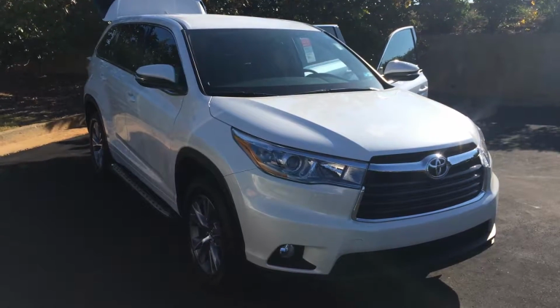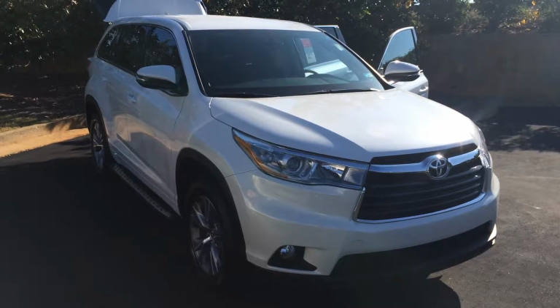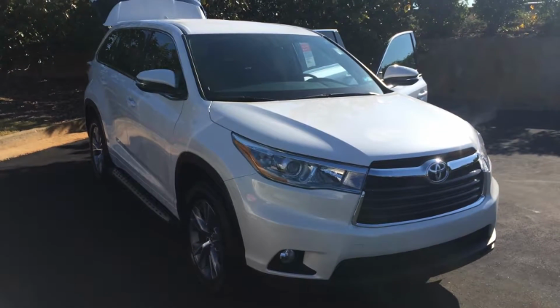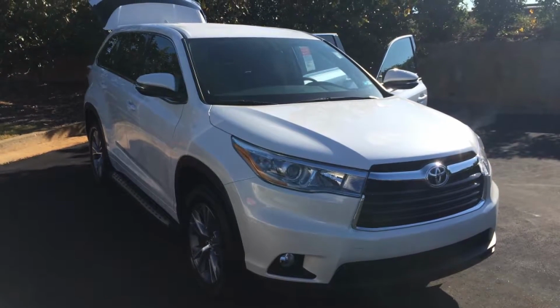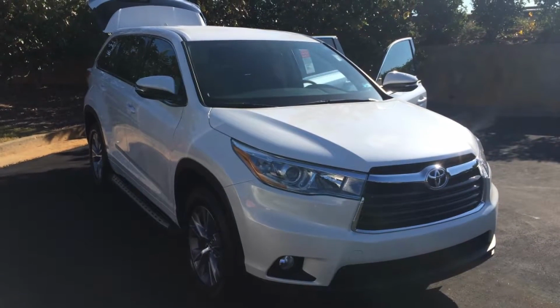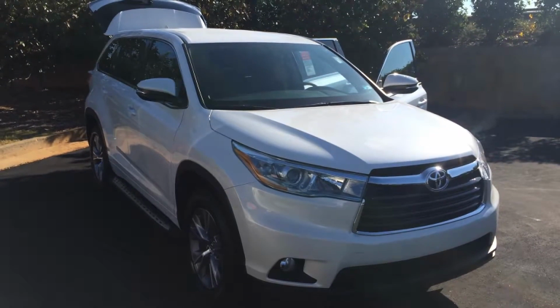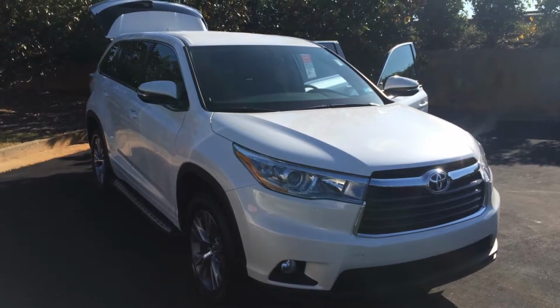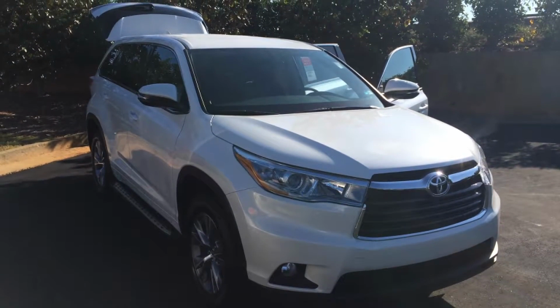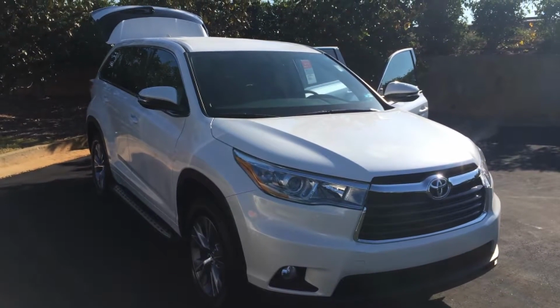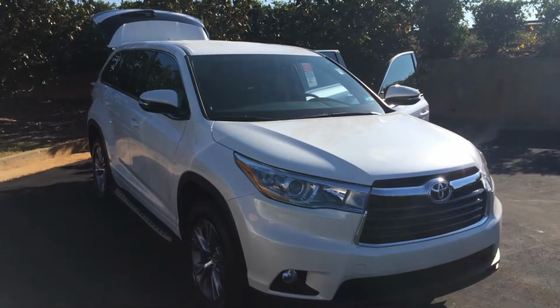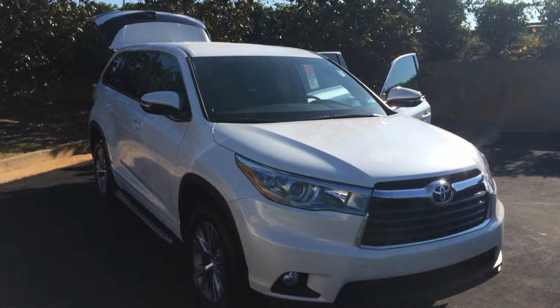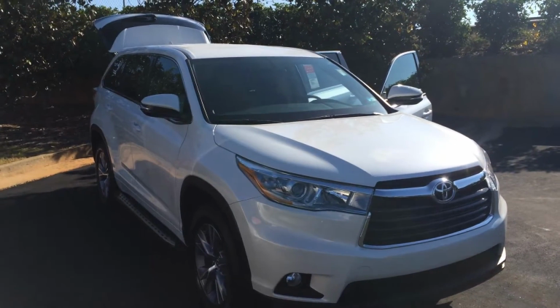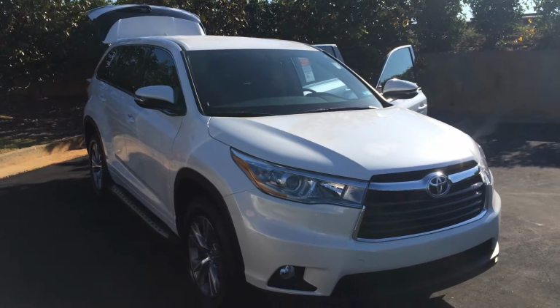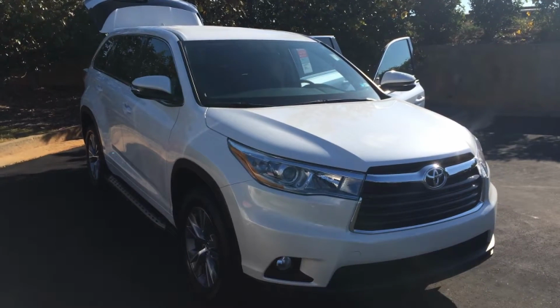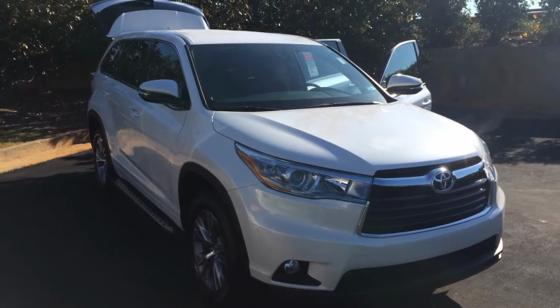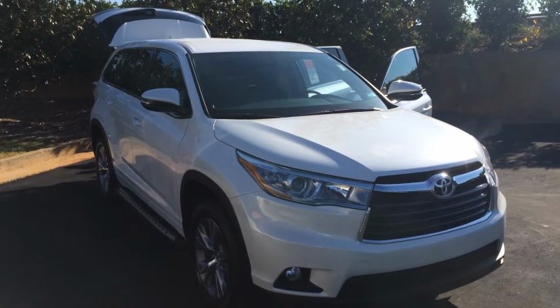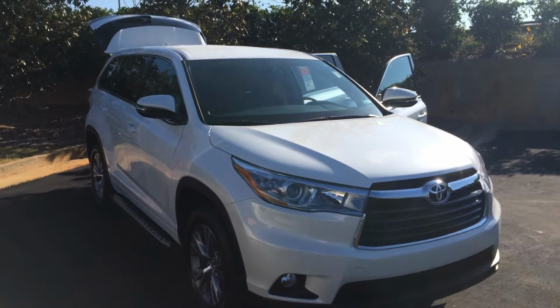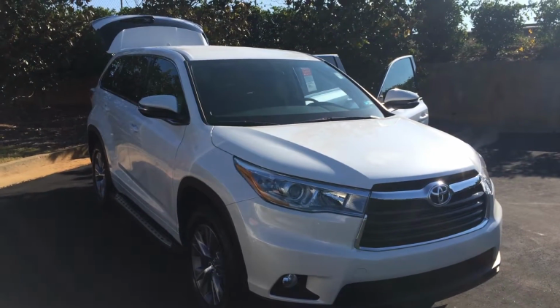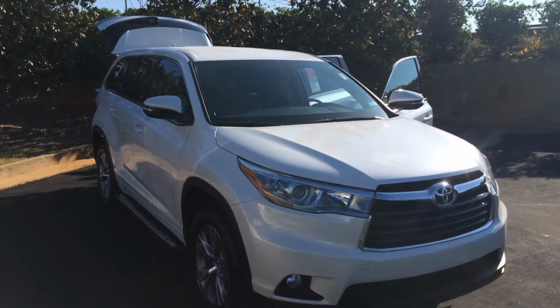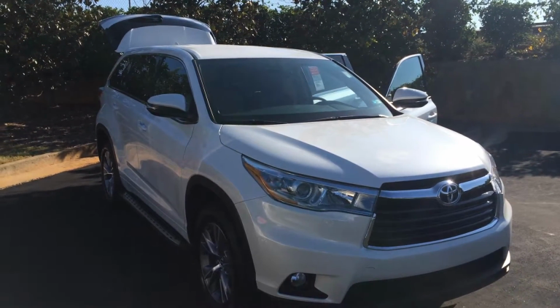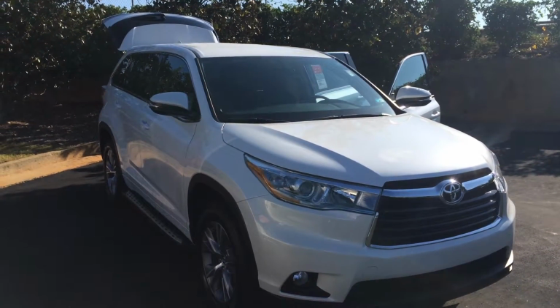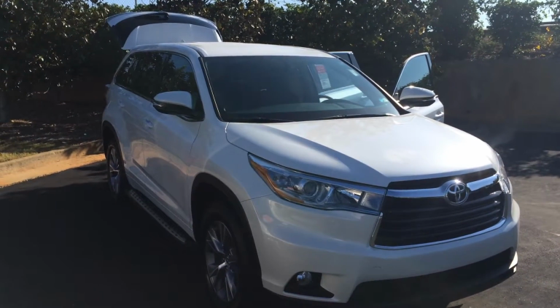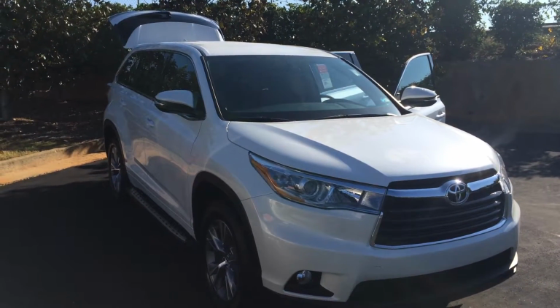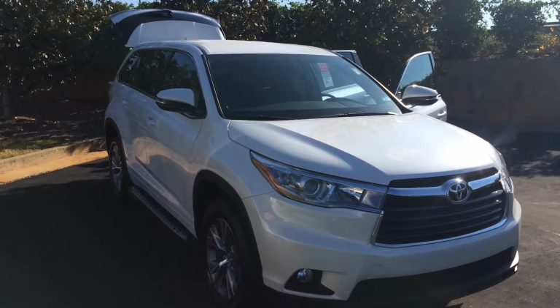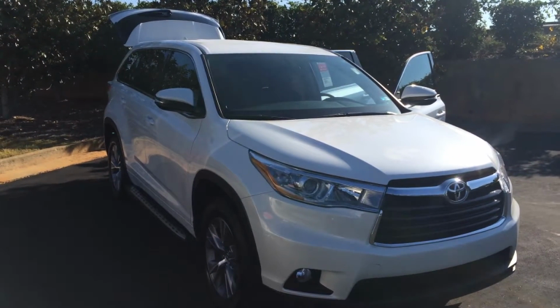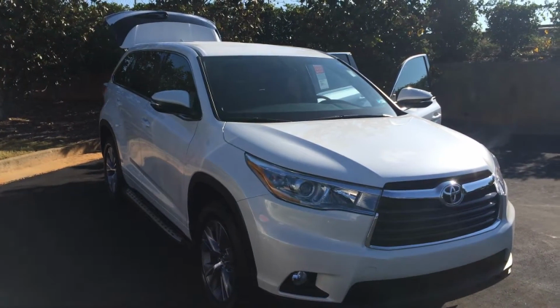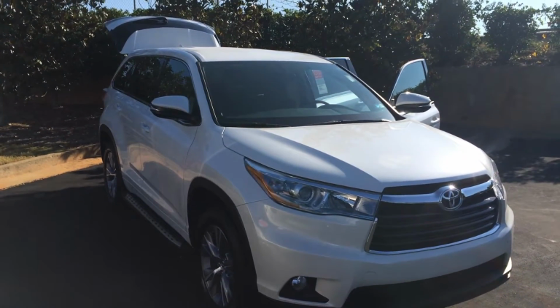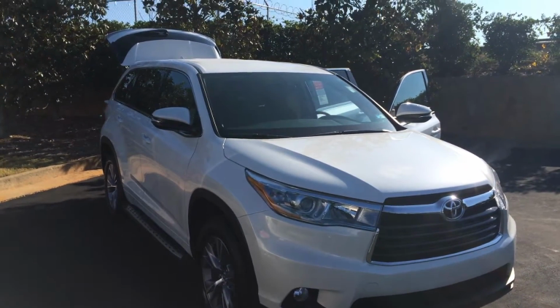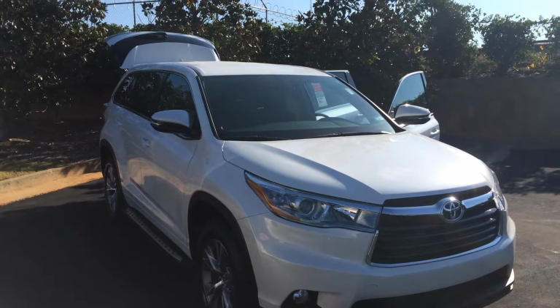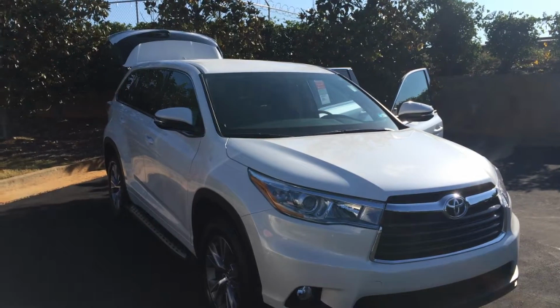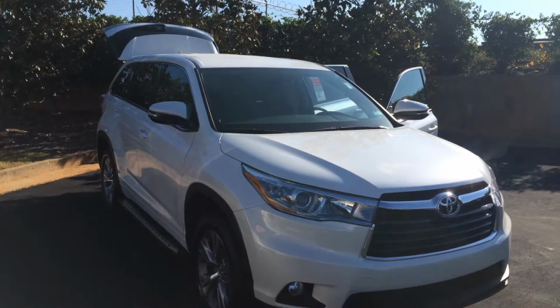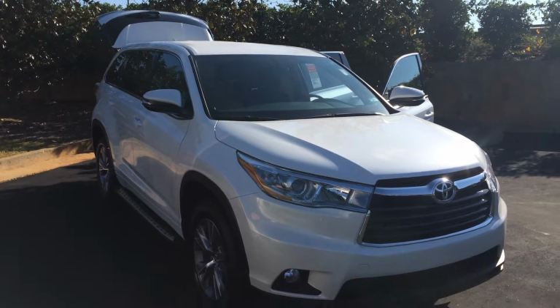Good morning Mrs. Underwood. This is Gerald at LaGrange Toyota here with your brand new 2016 Toyota Highlander. This is an LE Plus model in Blizzard Pearl, and I just want to walk around here and kind of show it off to you.